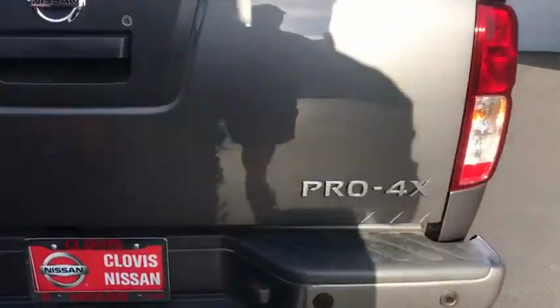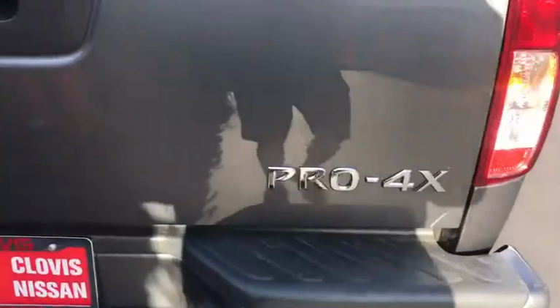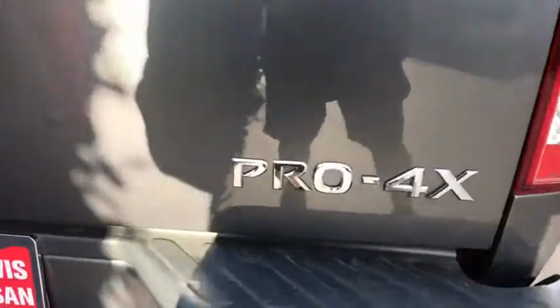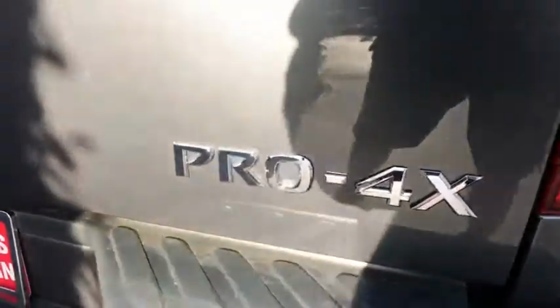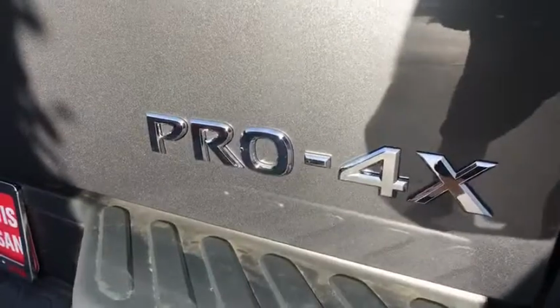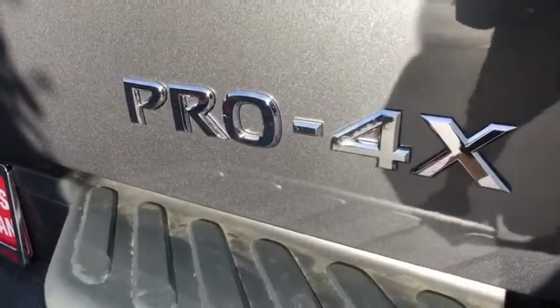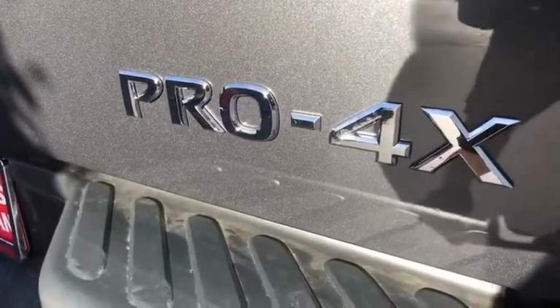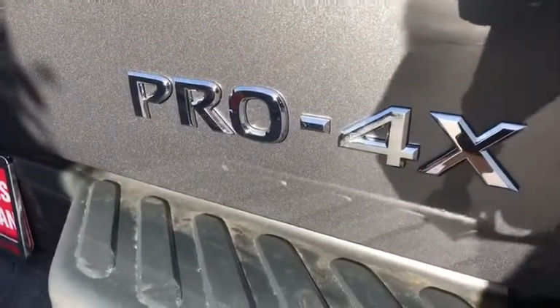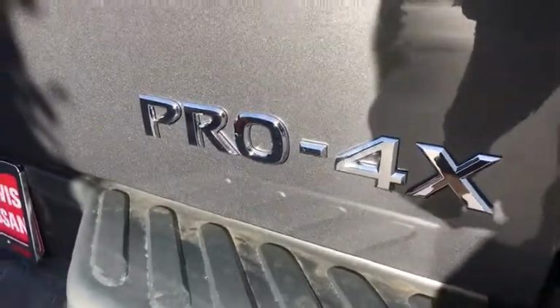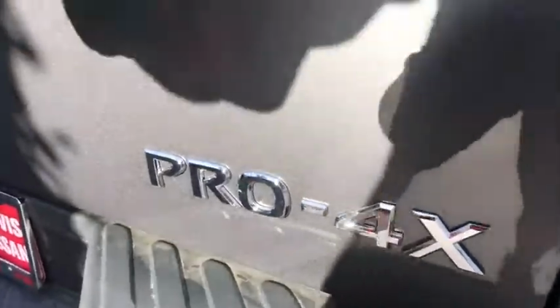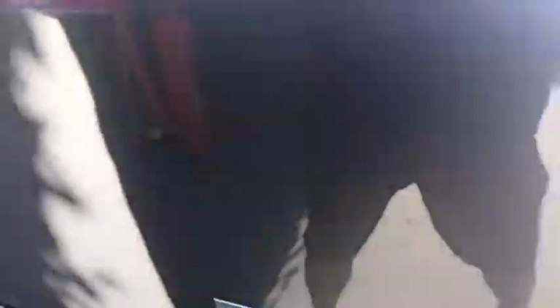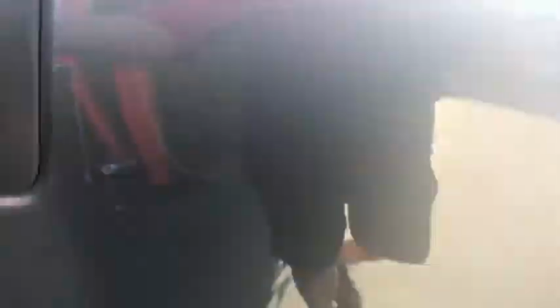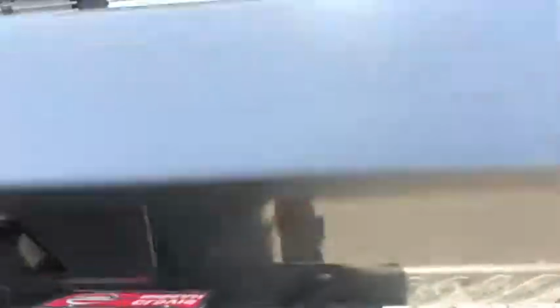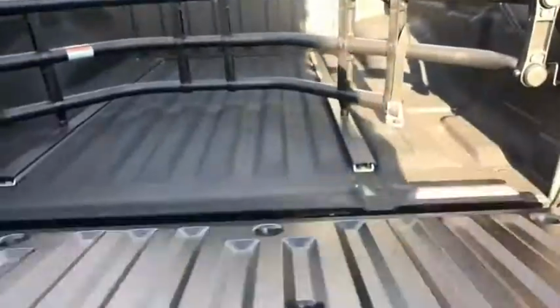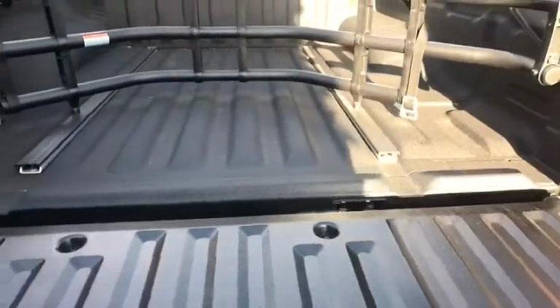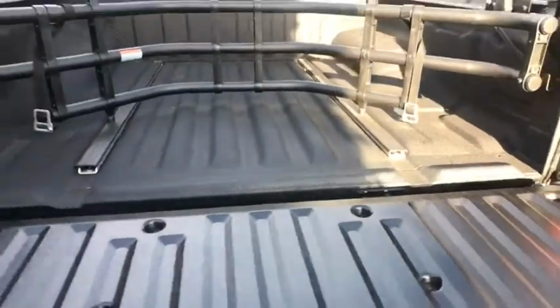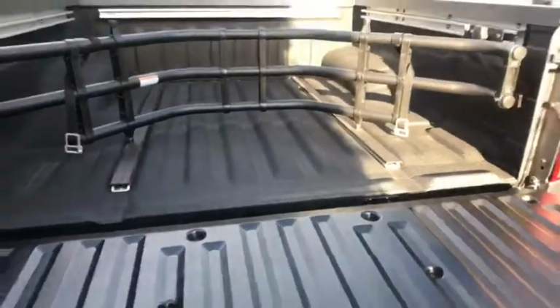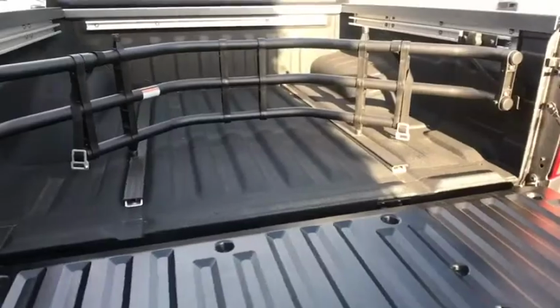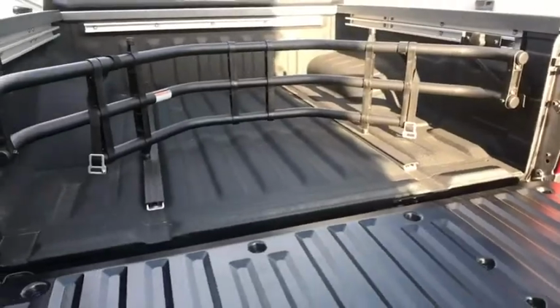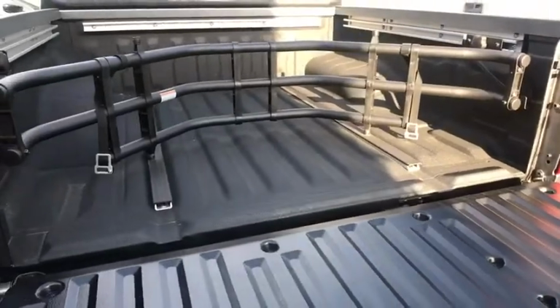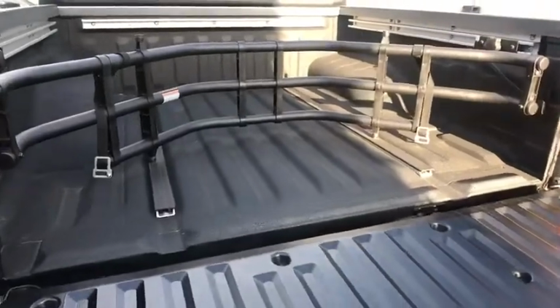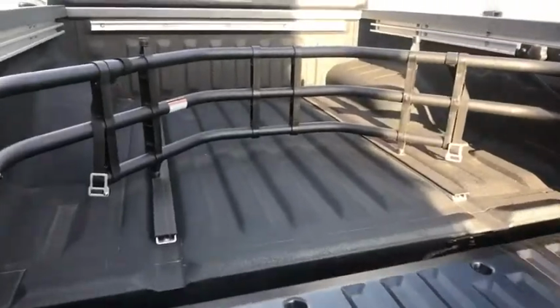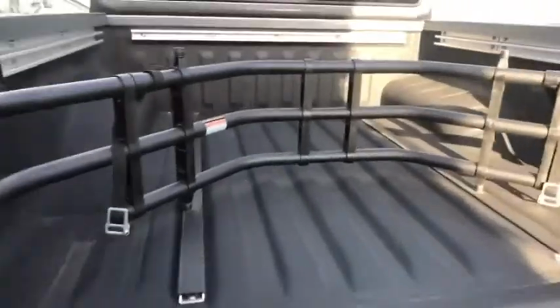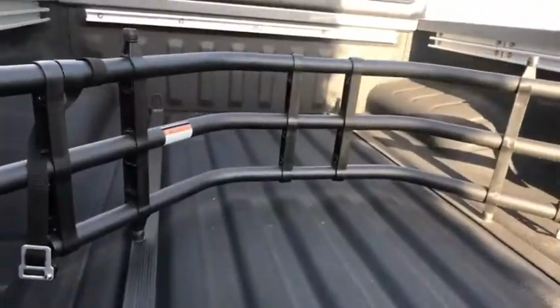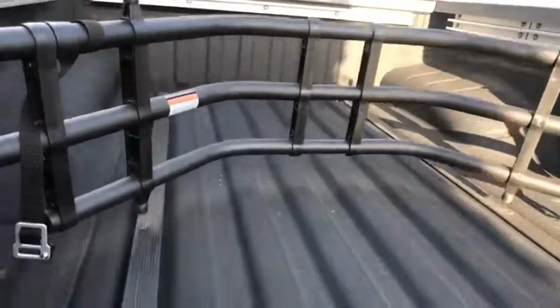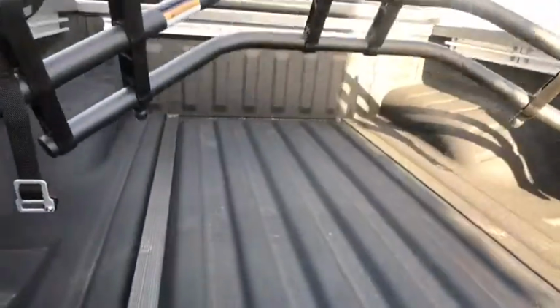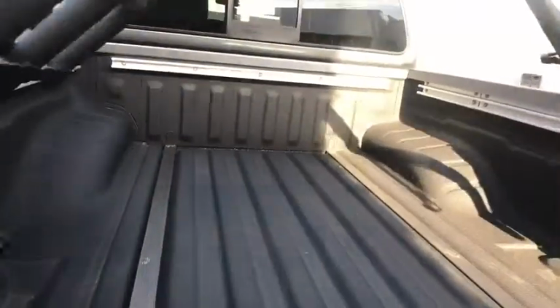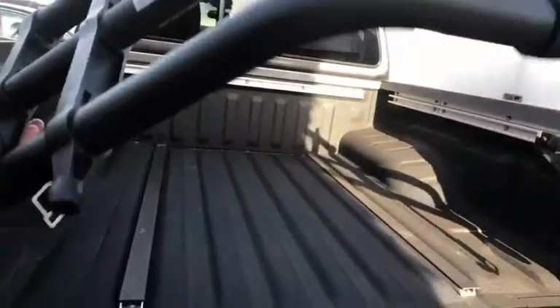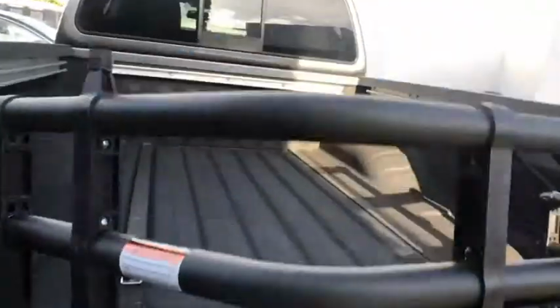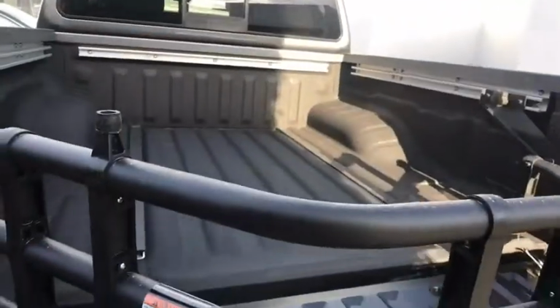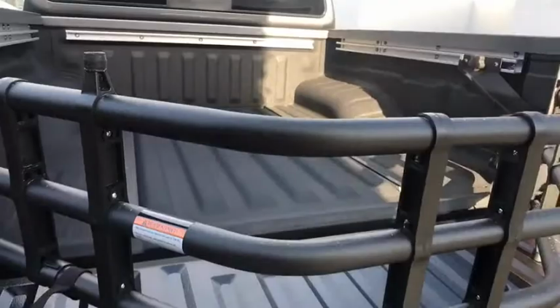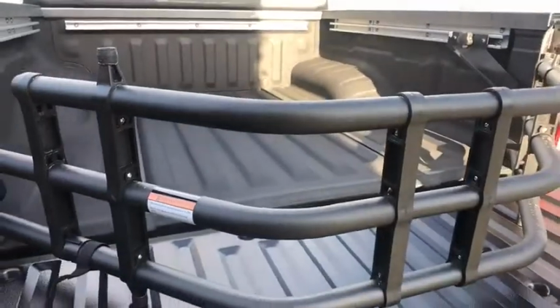Here are some of this vehicle's great options: navigation system, backup camera, power passenger seat, keyless entry, leather-wrapped steering wheel, Bluetooth, adjustable steering wheel, driver lumbar, power steering.